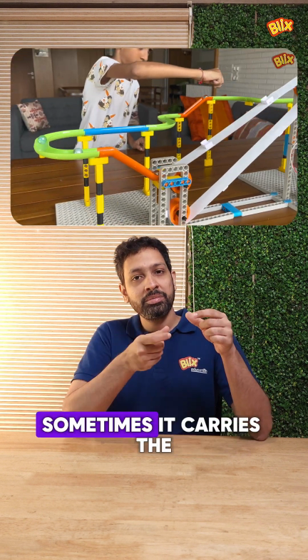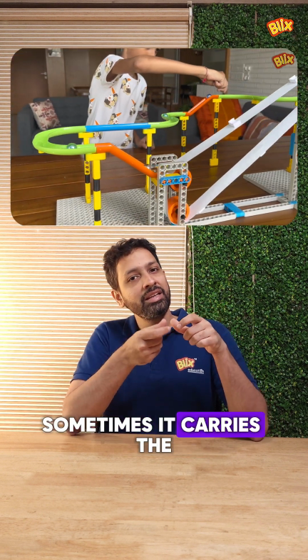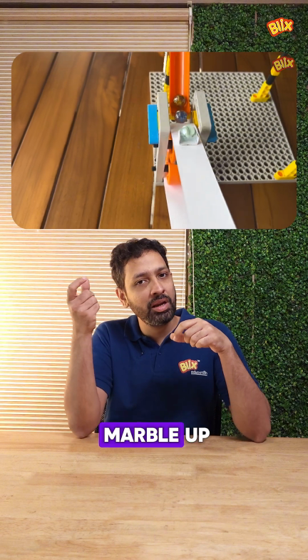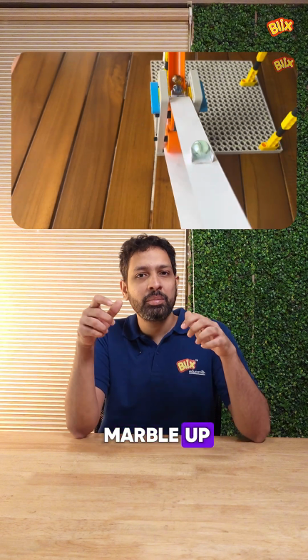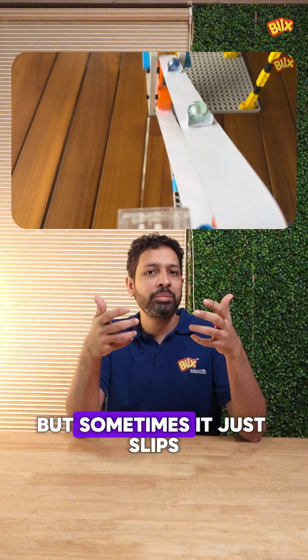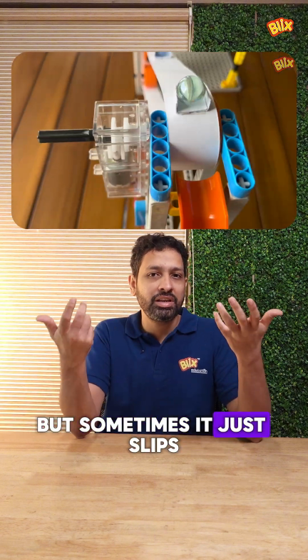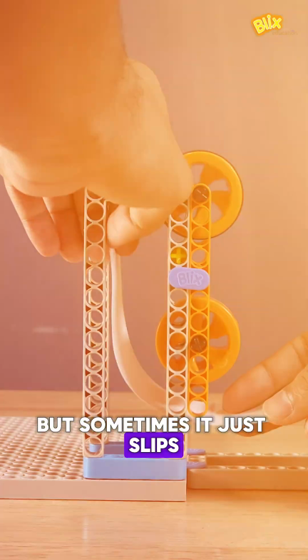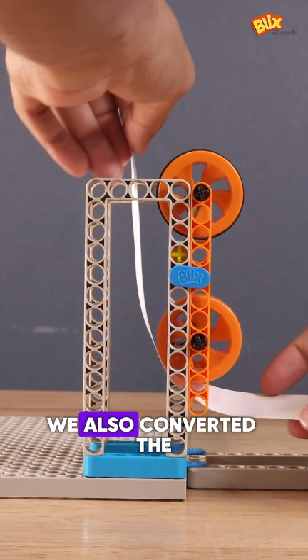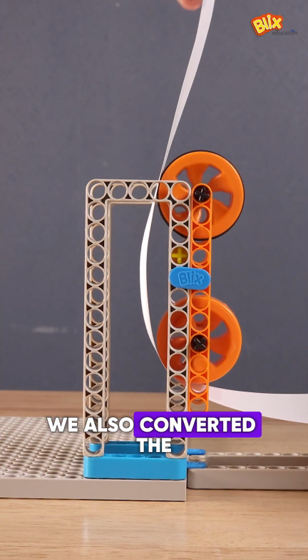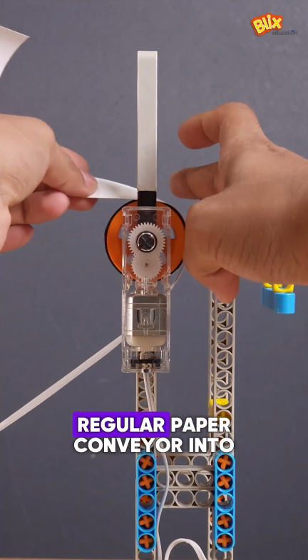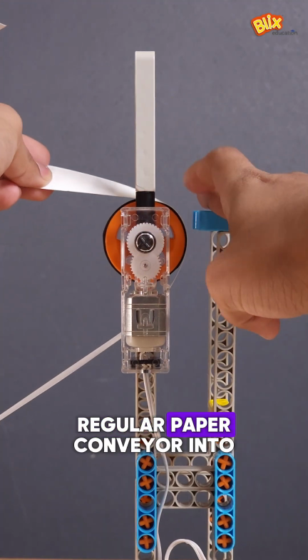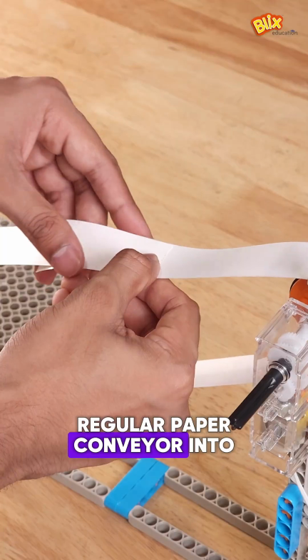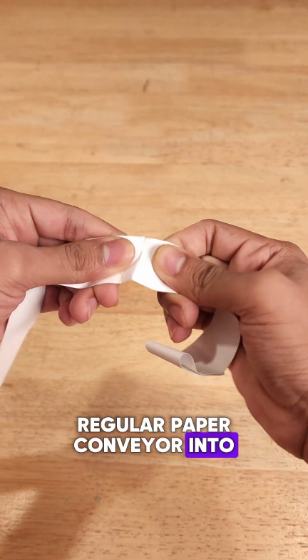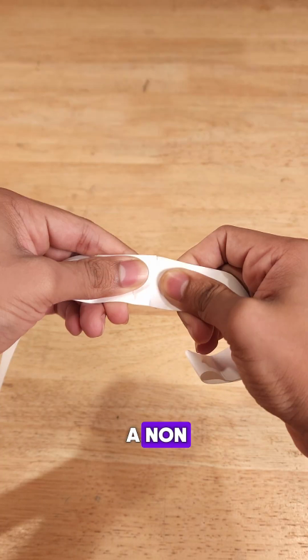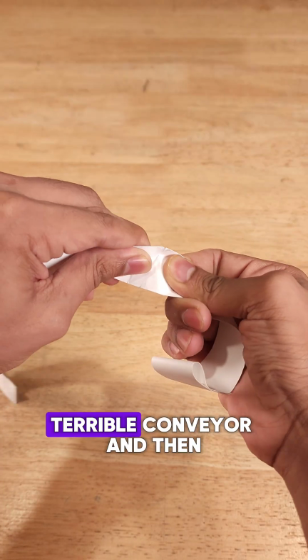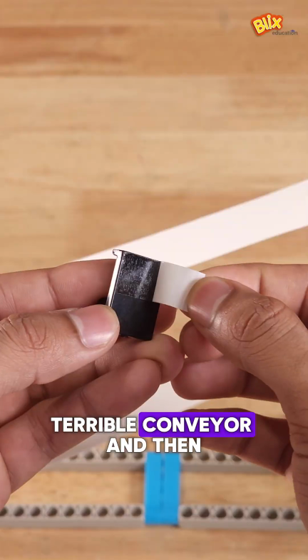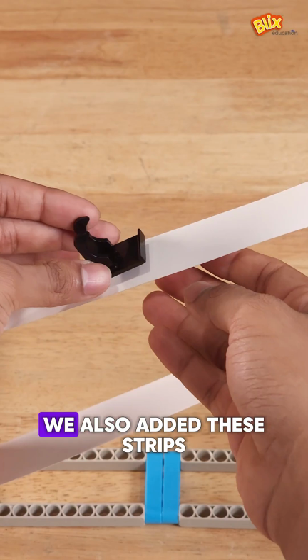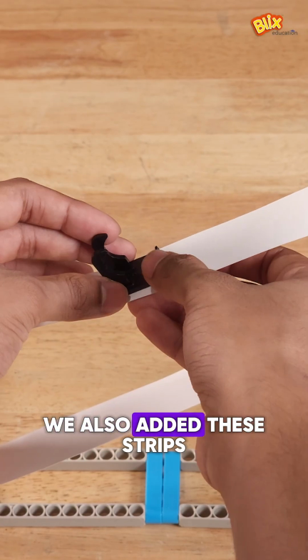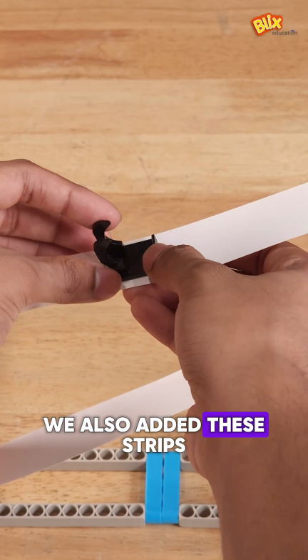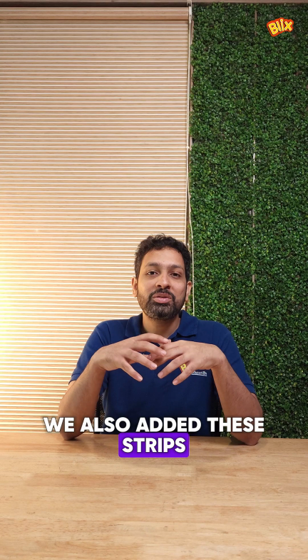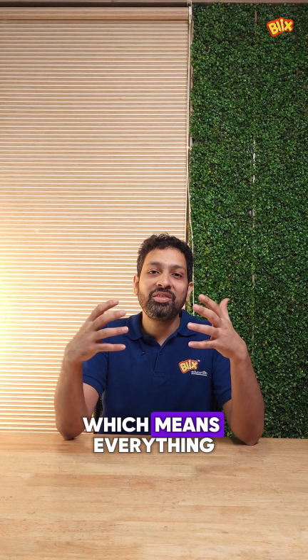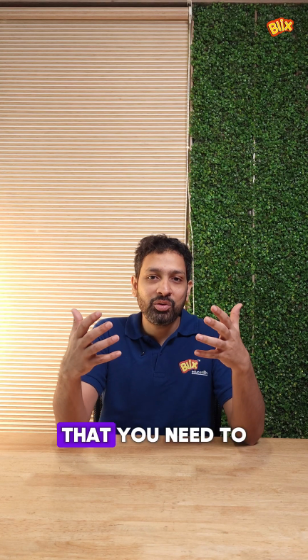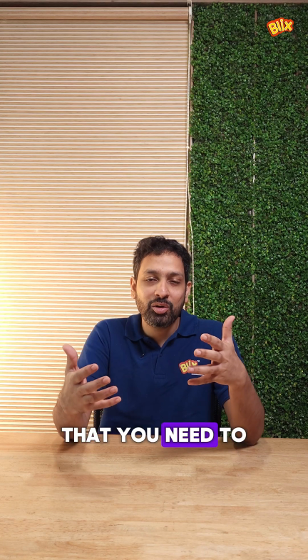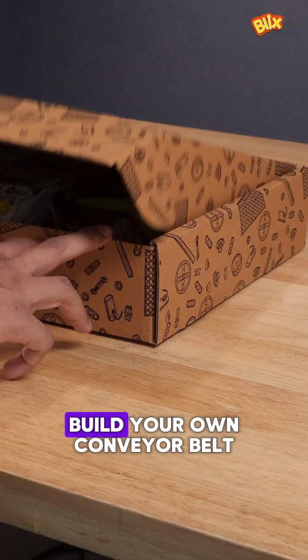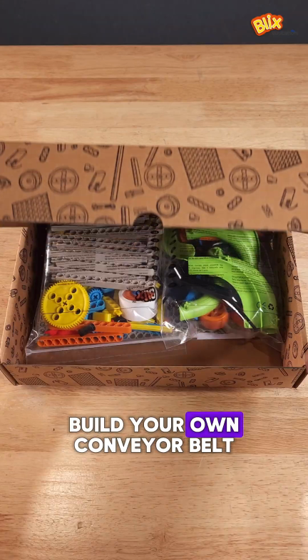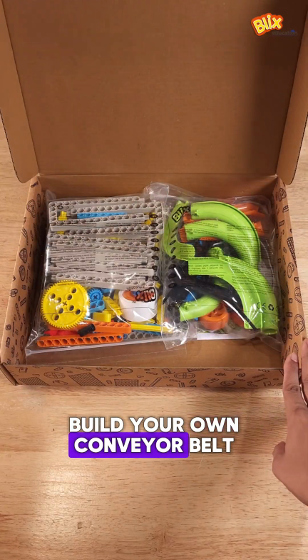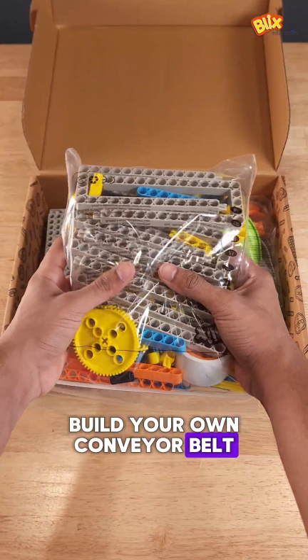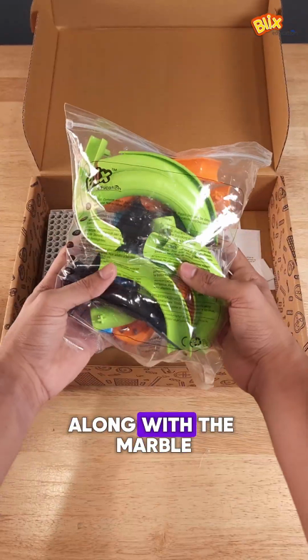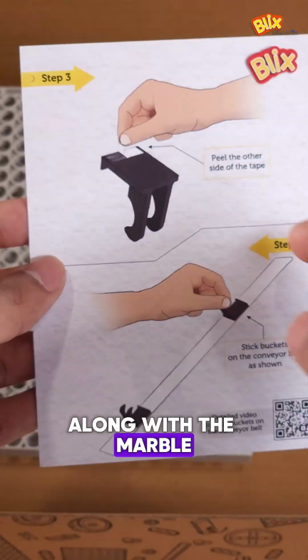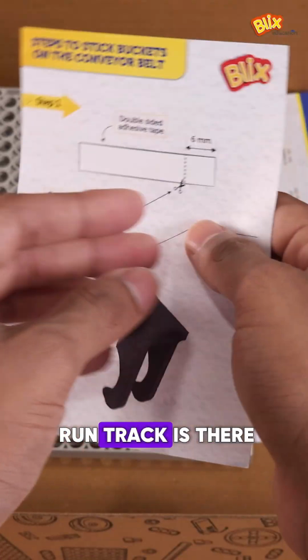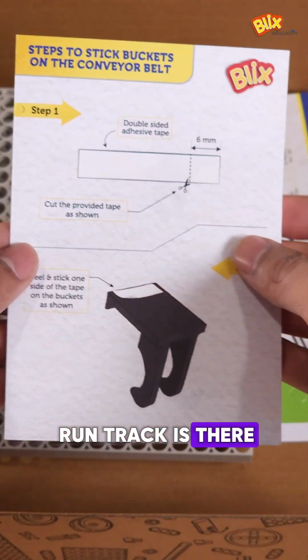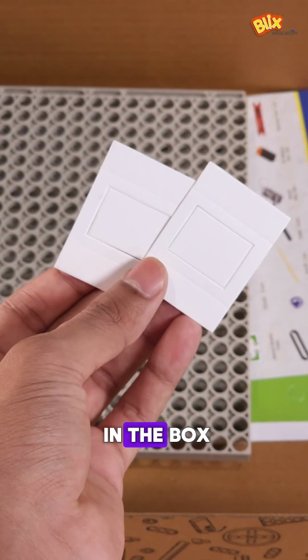Sometimes it carried the marble up but sometimes it just slipped. We also converted the regular paper conveyor into a non-terrible conveyor, and then we also added these strips — which means everything that you need to build your own conveyor belt along with the marble run track is there in the box.